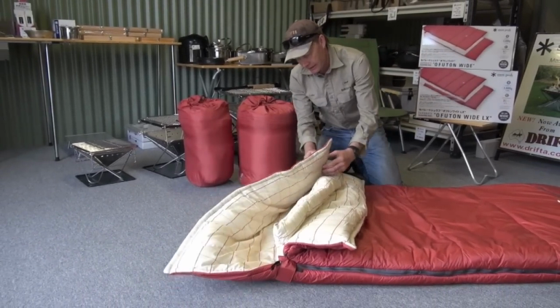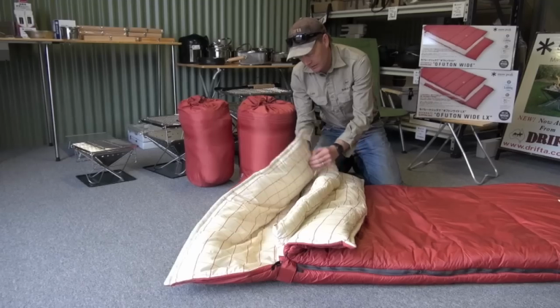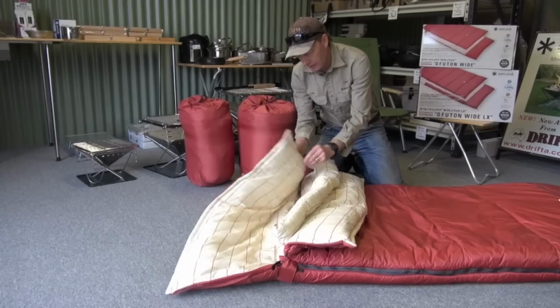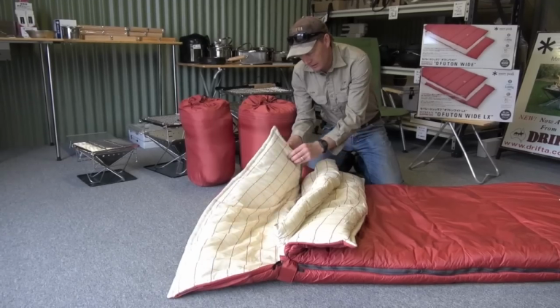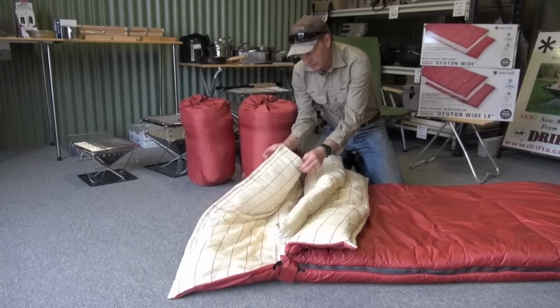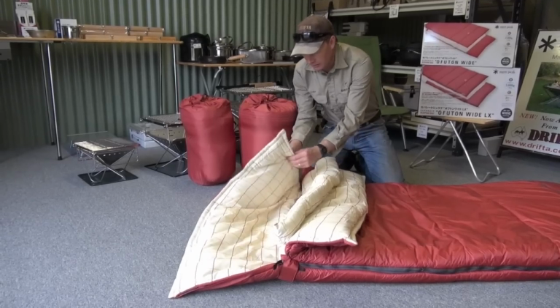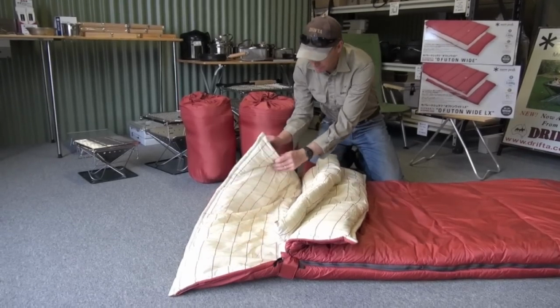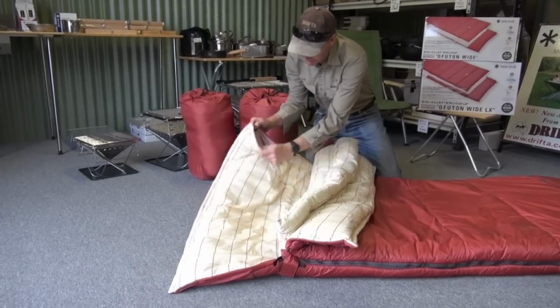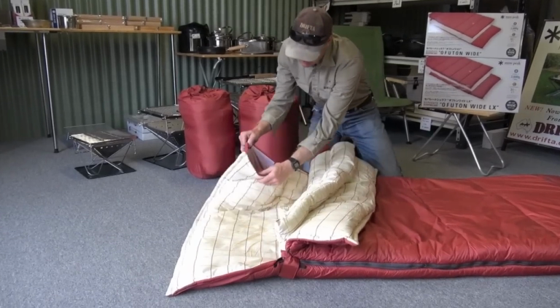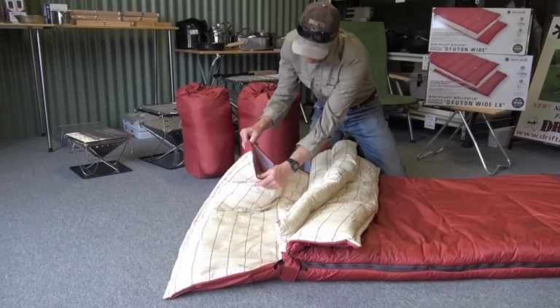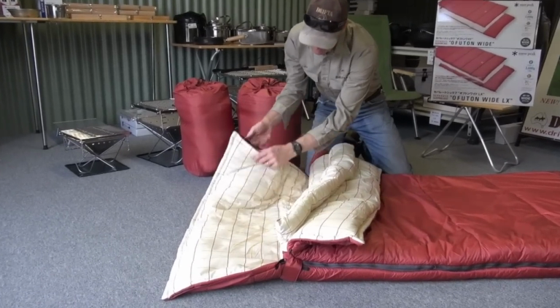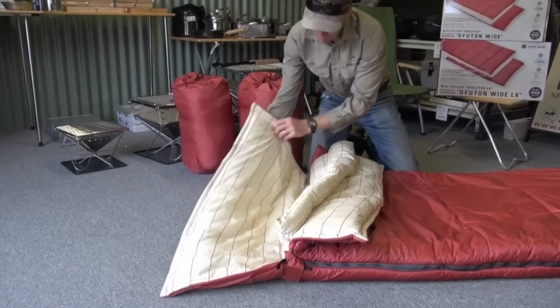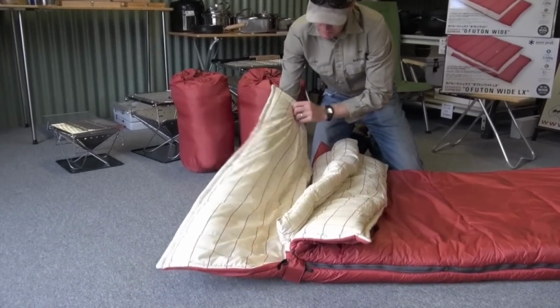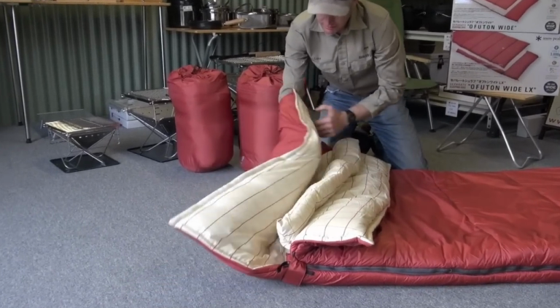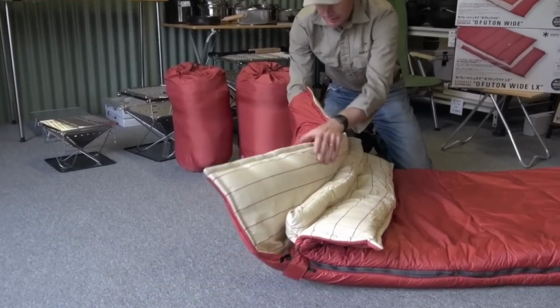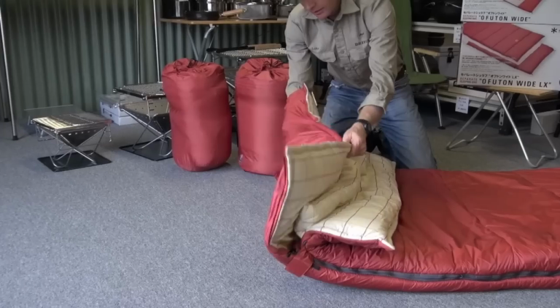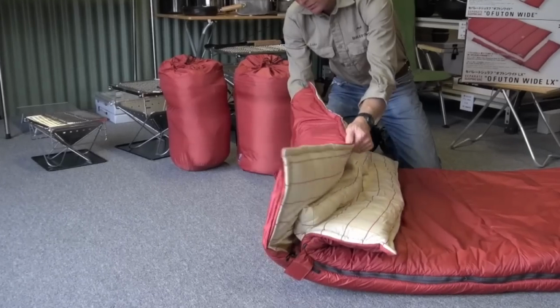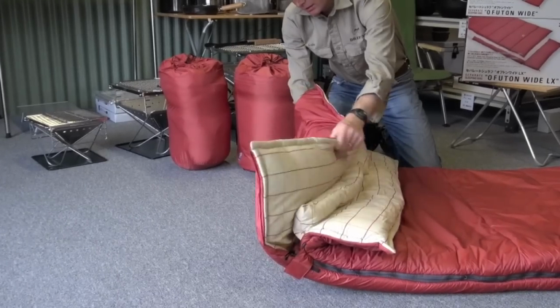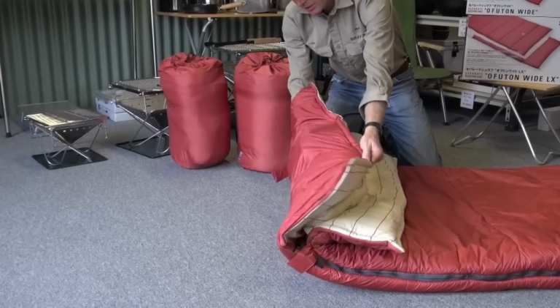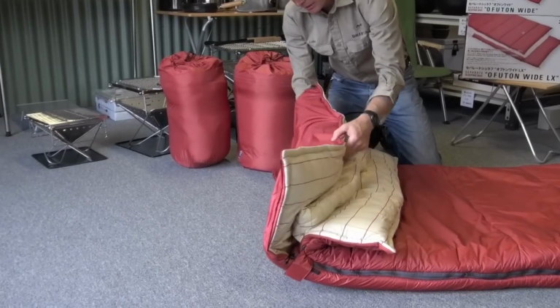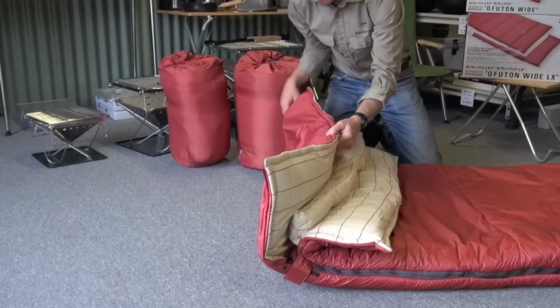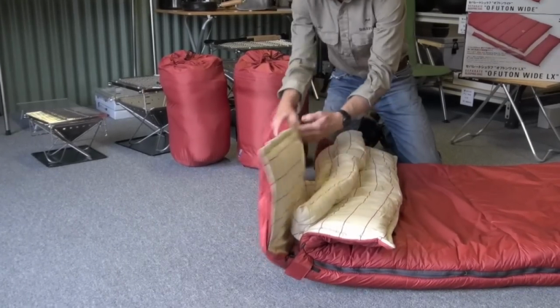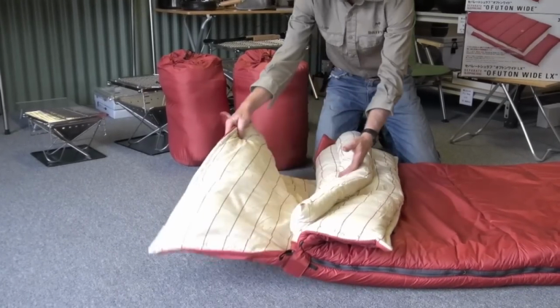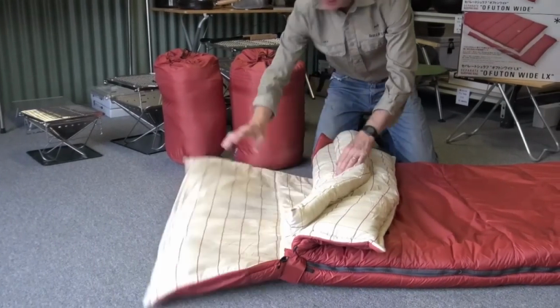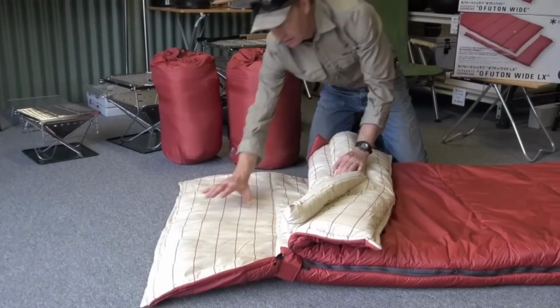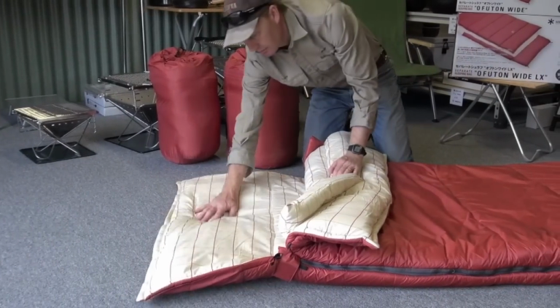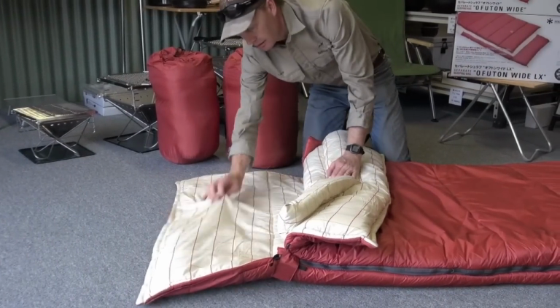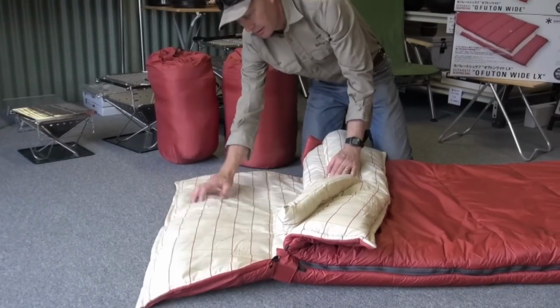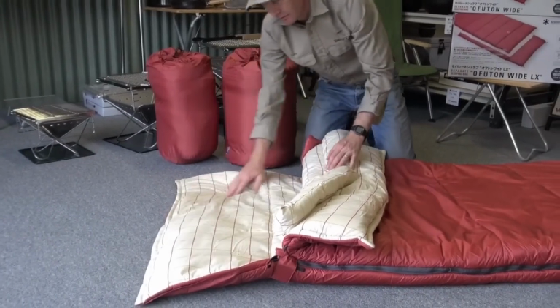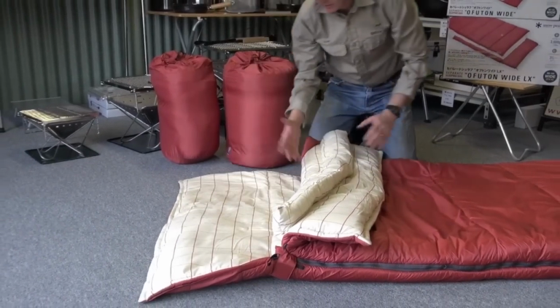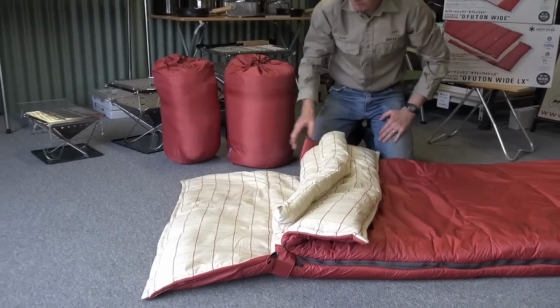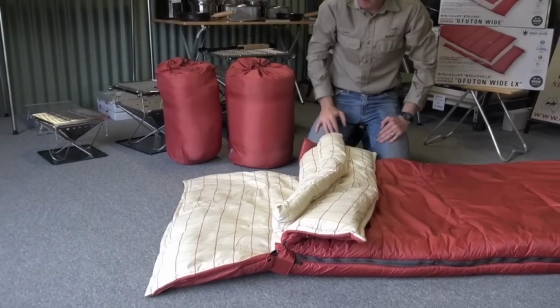It's got a pillow tunnel, they call it. If you put a towel in there or roll up a jumper, you can make that into a pillow if you haven't got one.